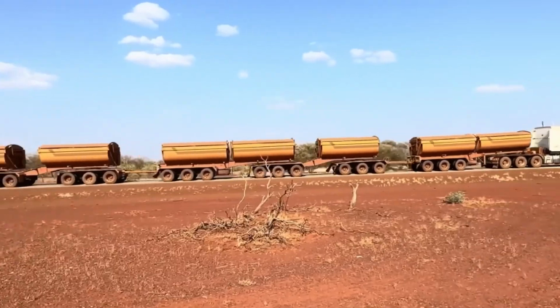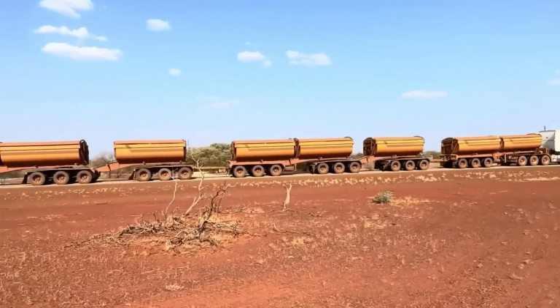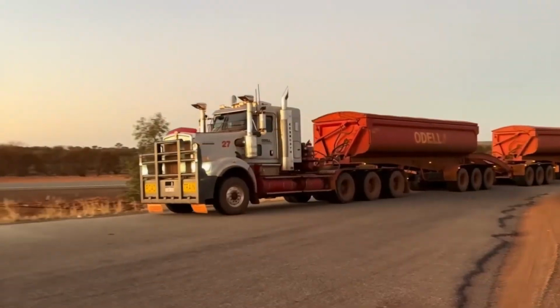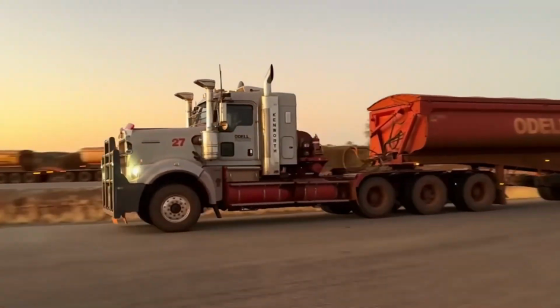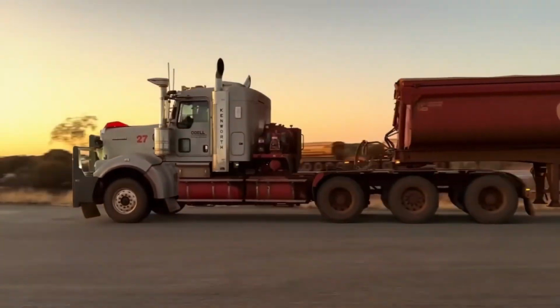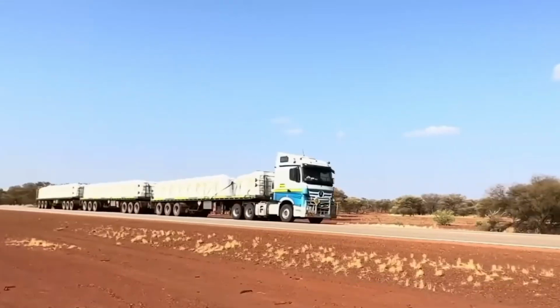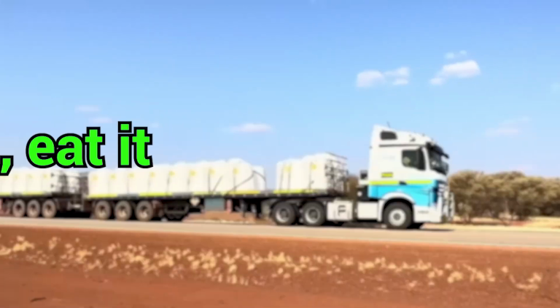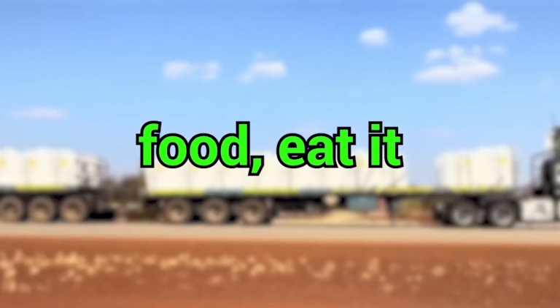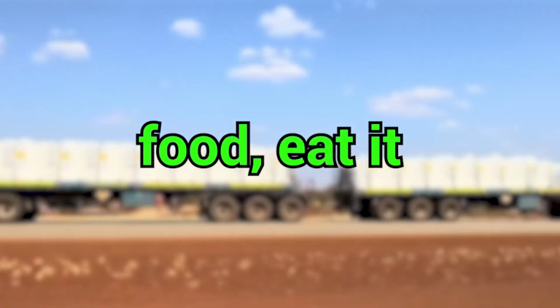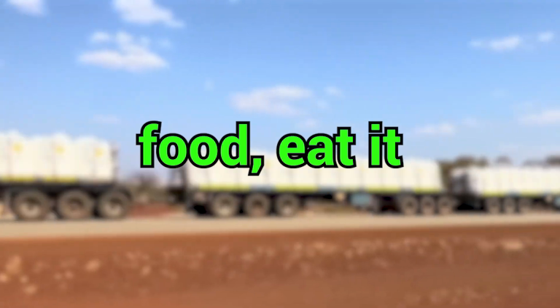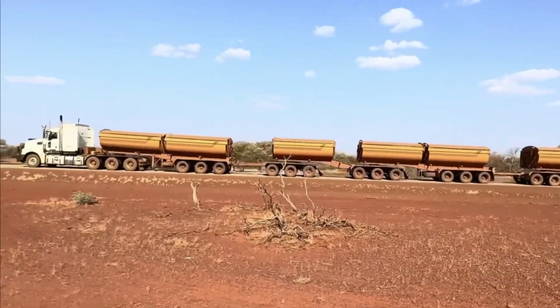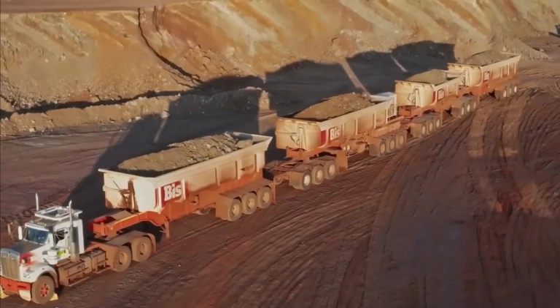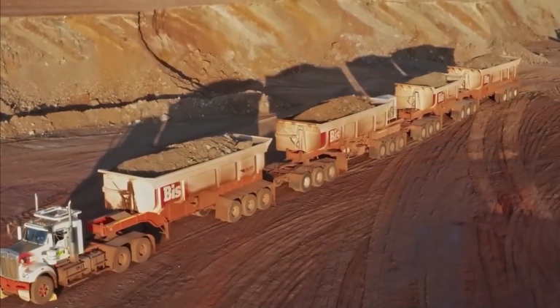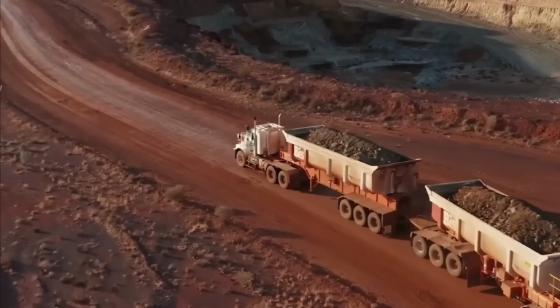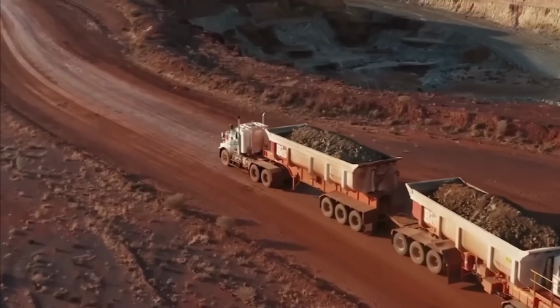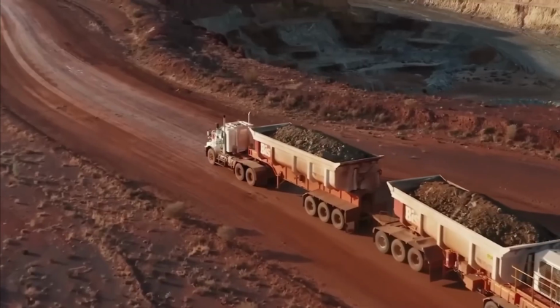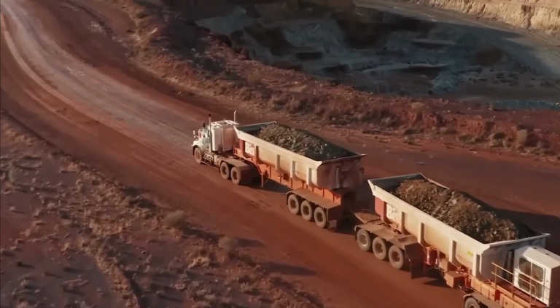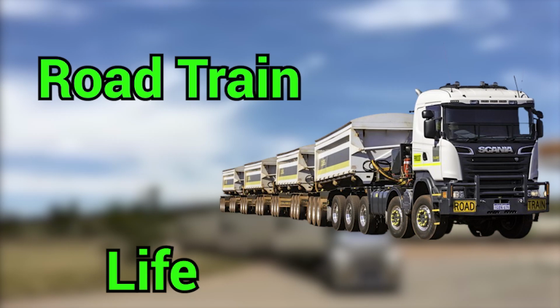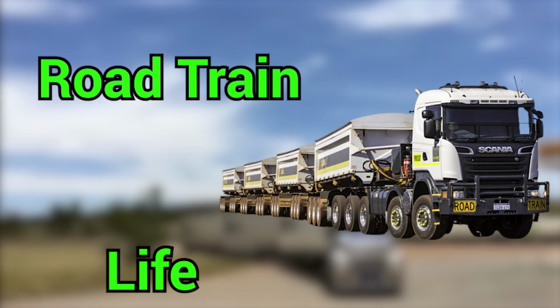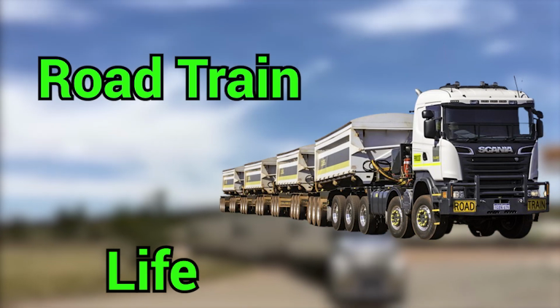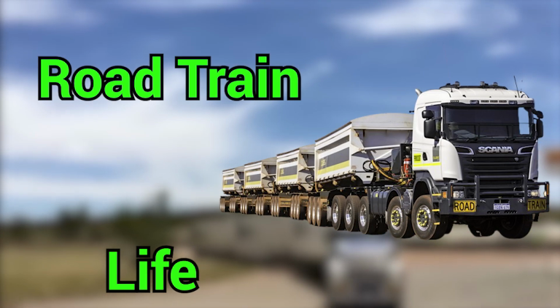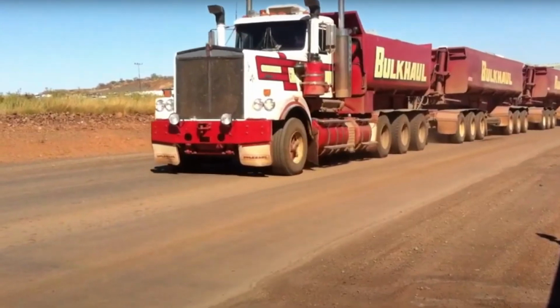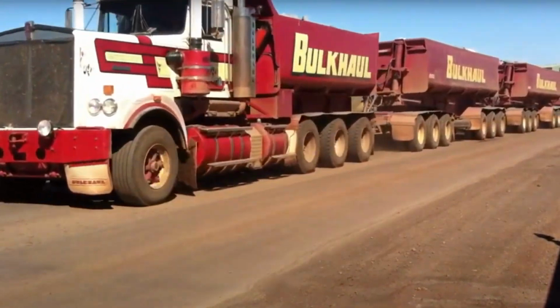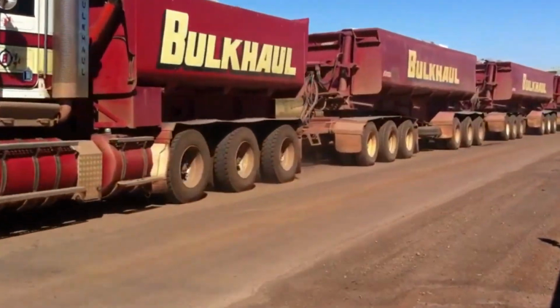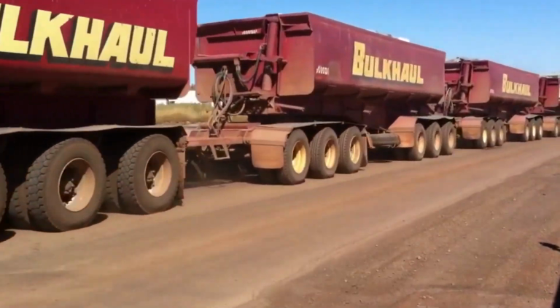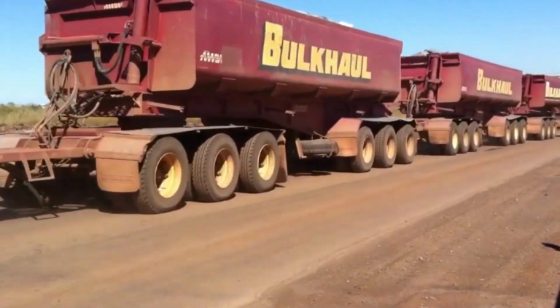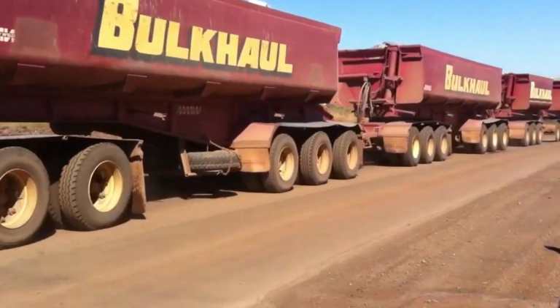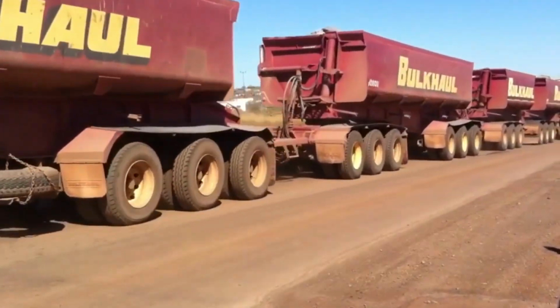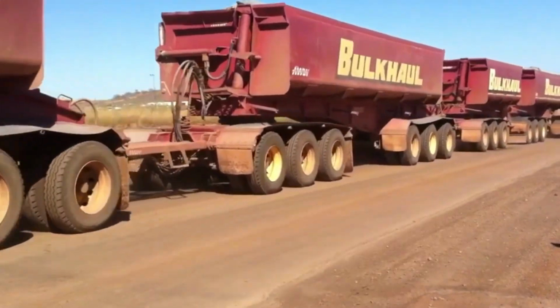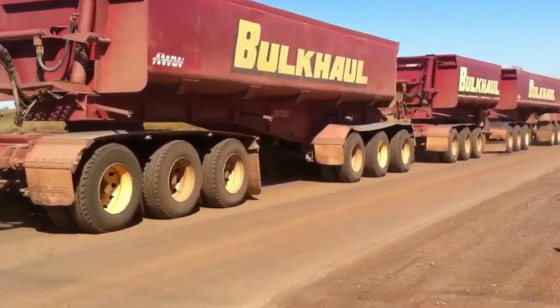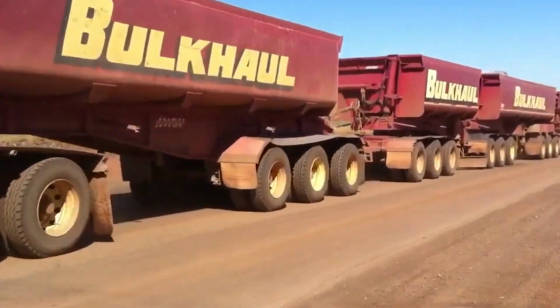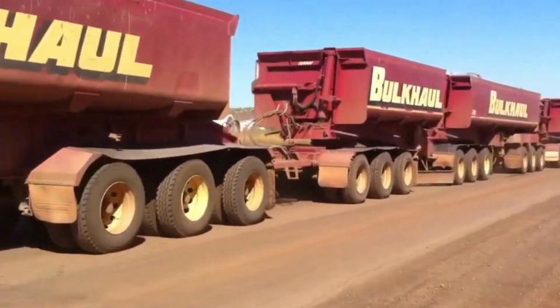Imagine being stuck behind one at a crossing — you'd have enough time to order food, eat it, and still see trailers rolling past. That's not a joke. That's road train life. Let's dive in, buckle your seatbelt, and discover the craziest machines rolling across Earth.